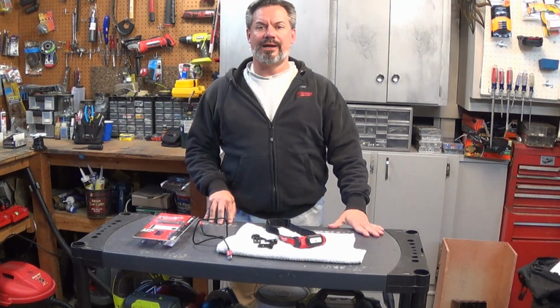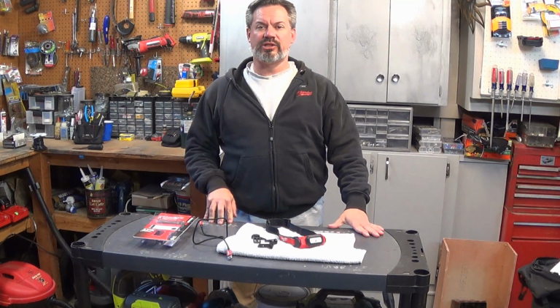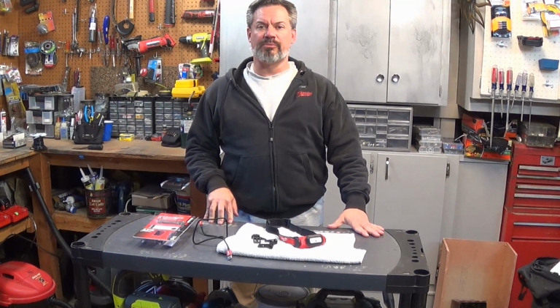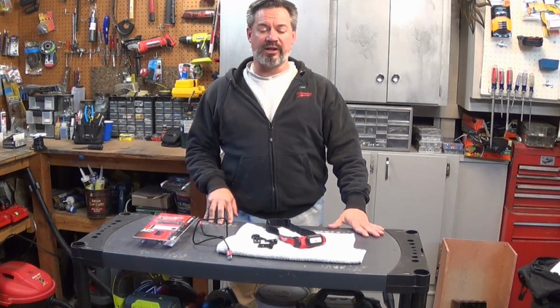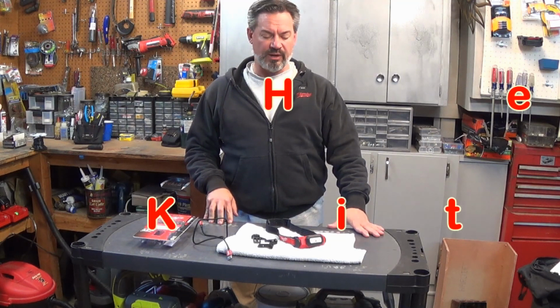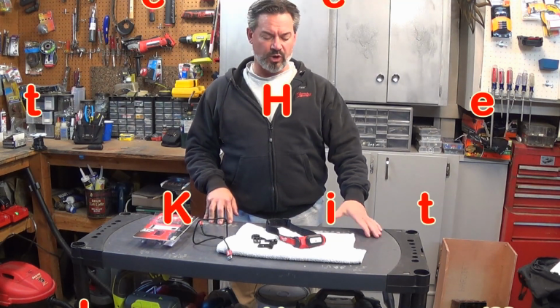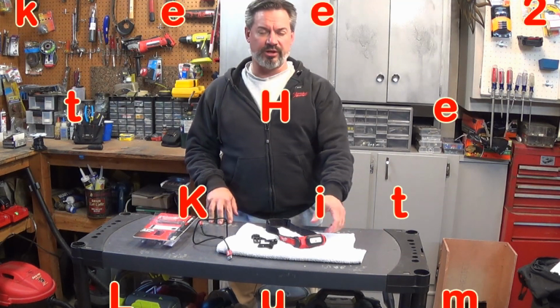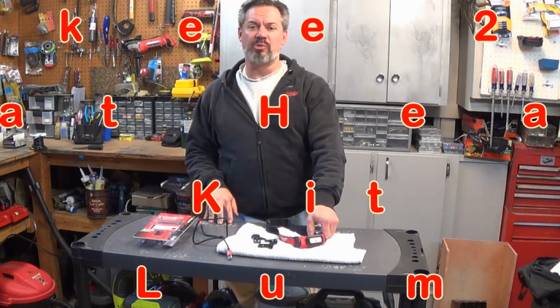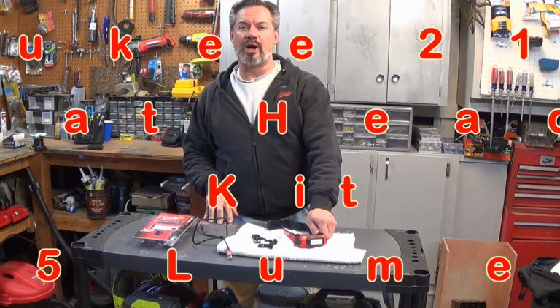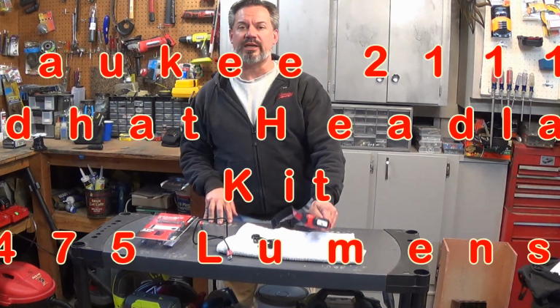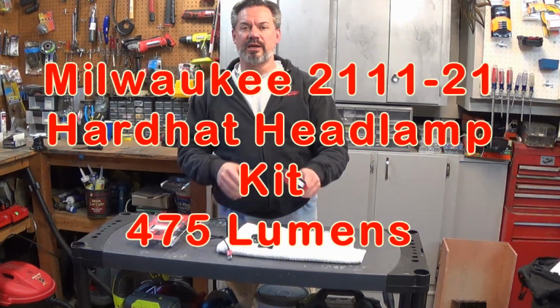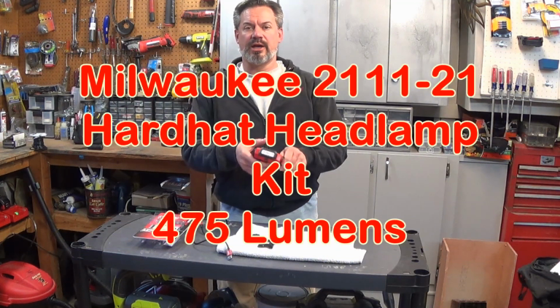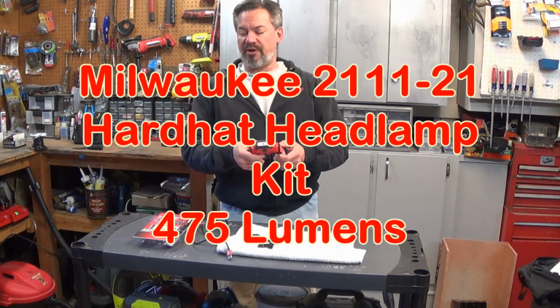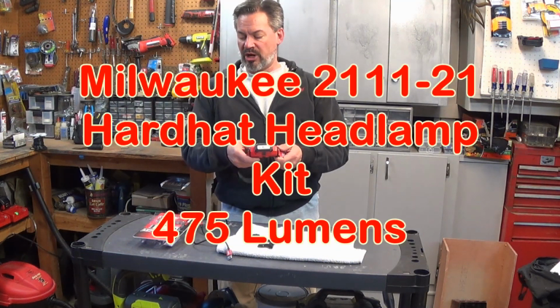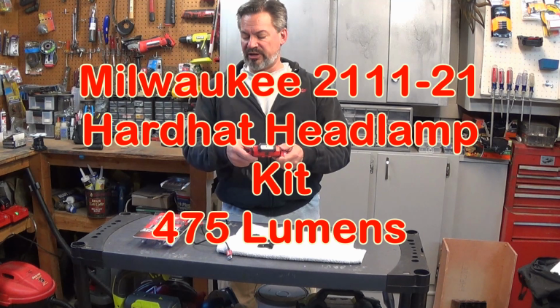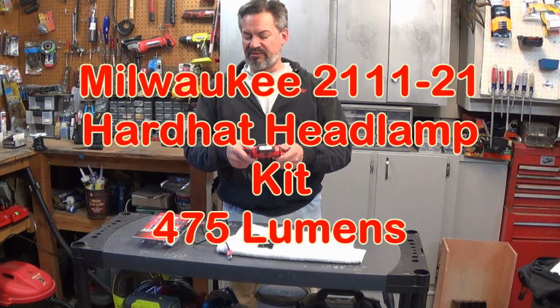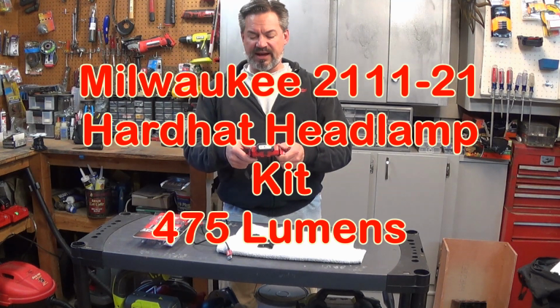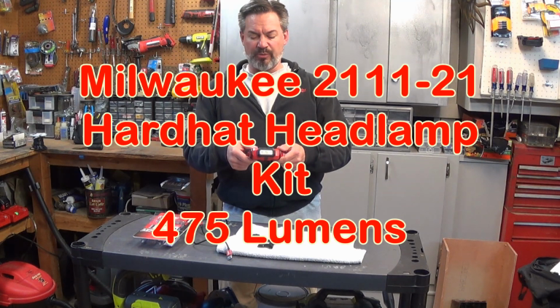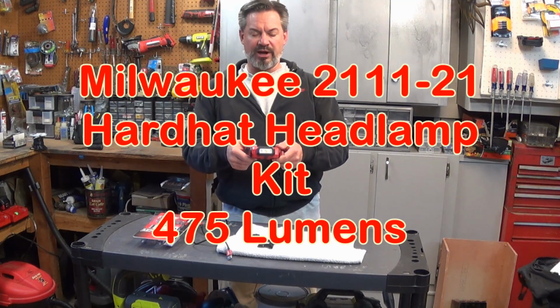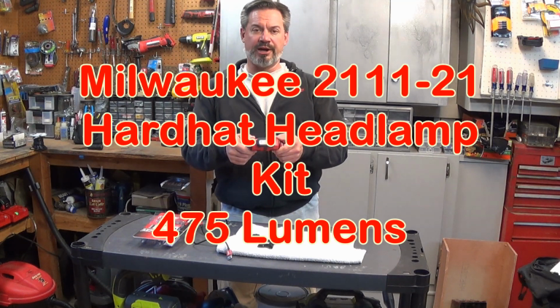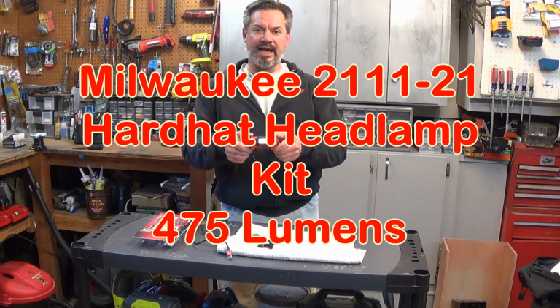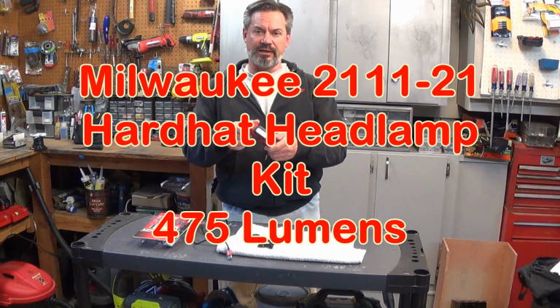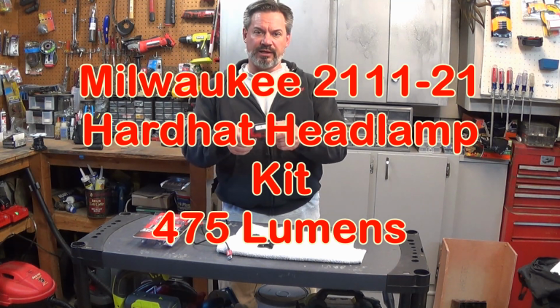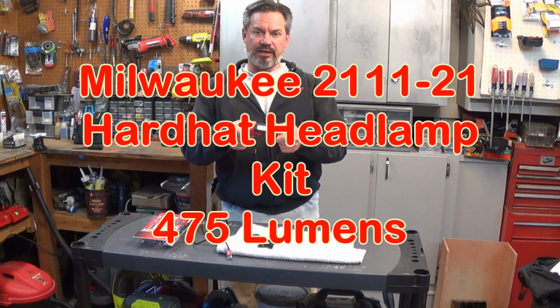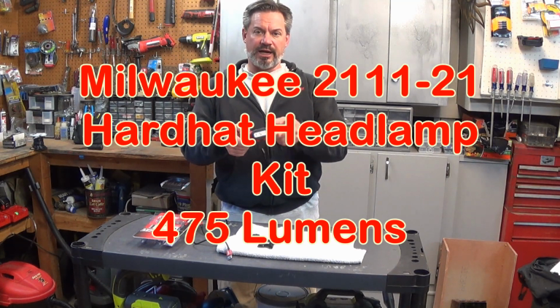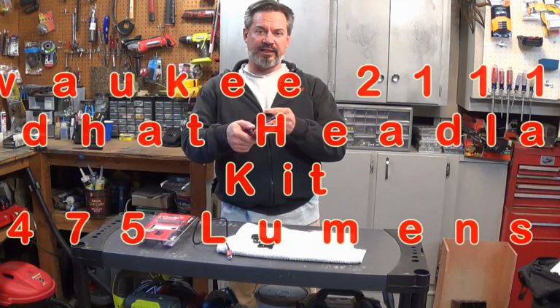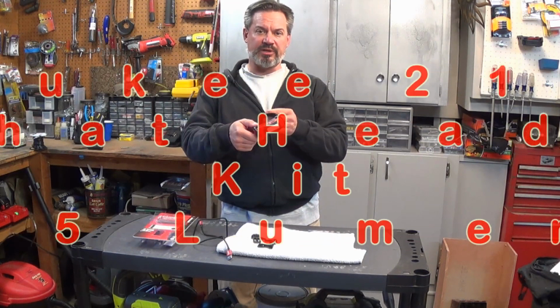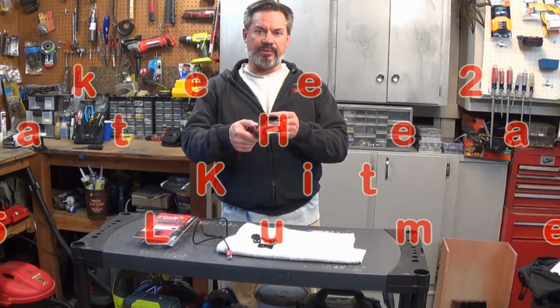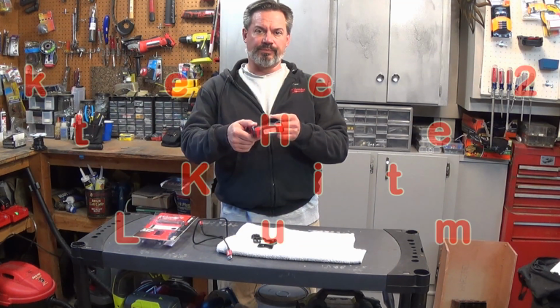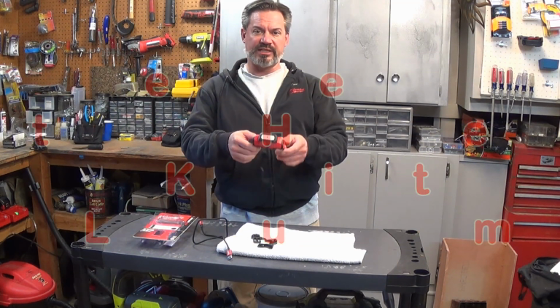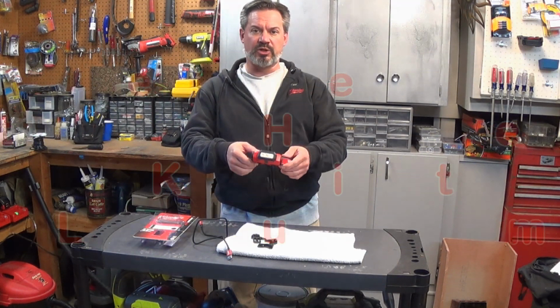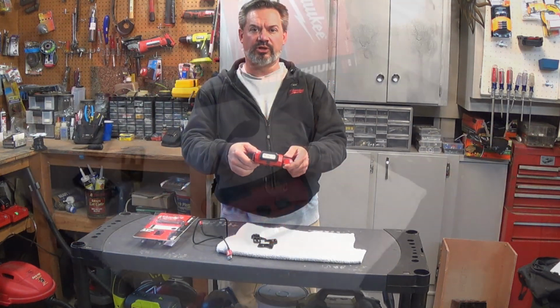Howdy, it's Fernbark and today we're going to go over the new Milwaukee 475 lumen hardhat headlamp kit. Let's take a closer look.